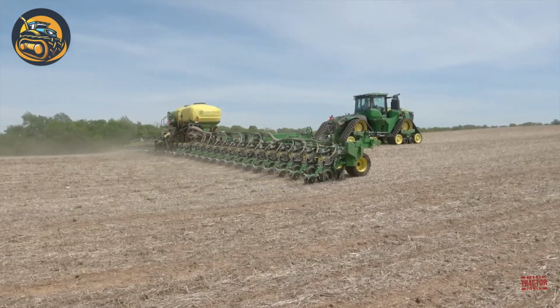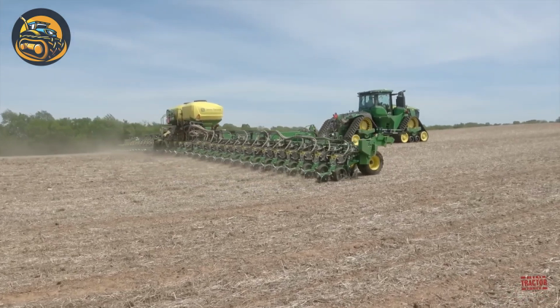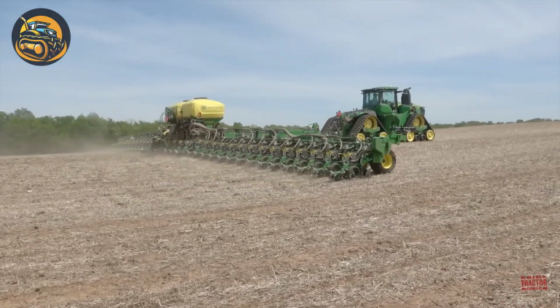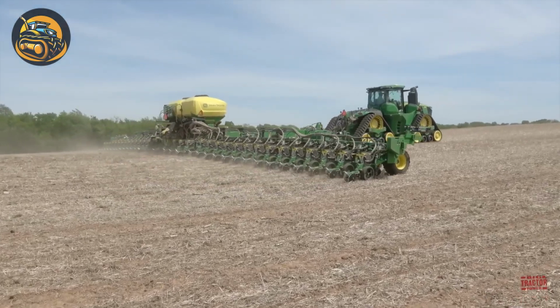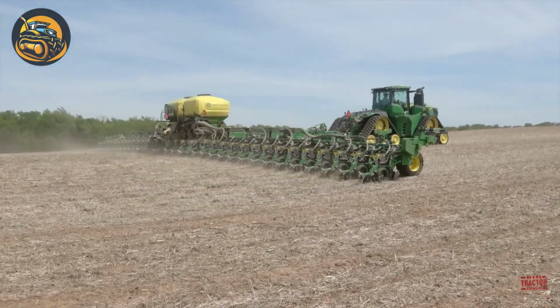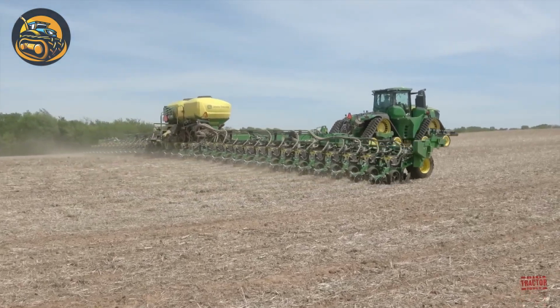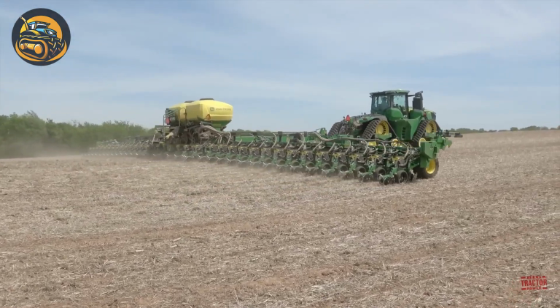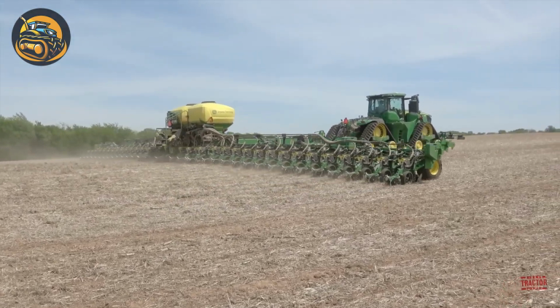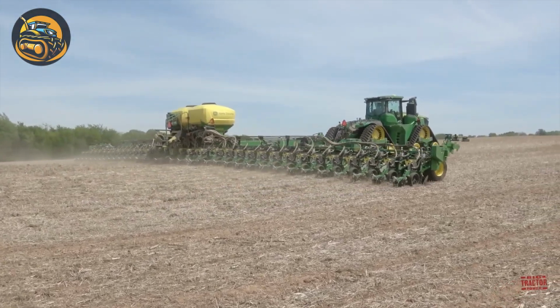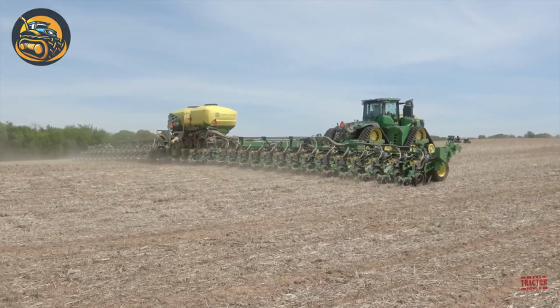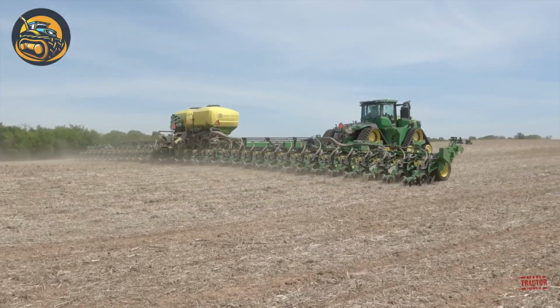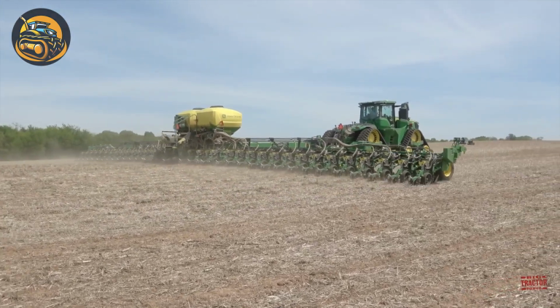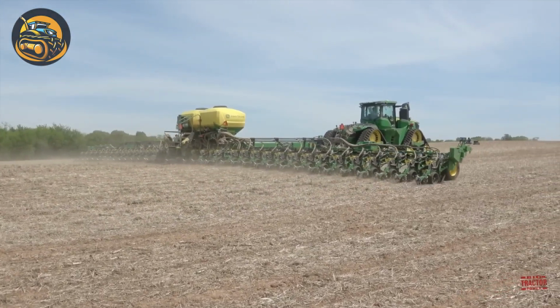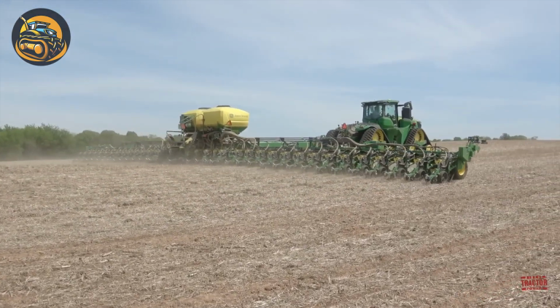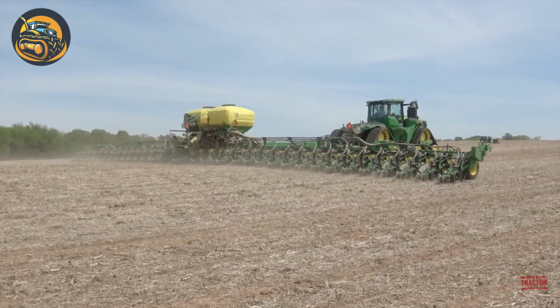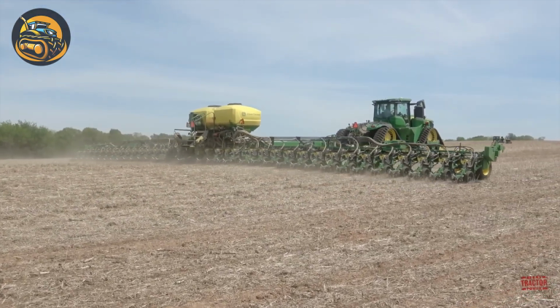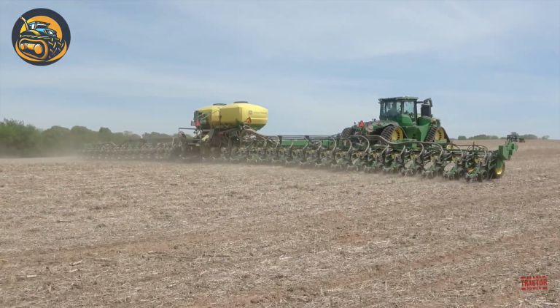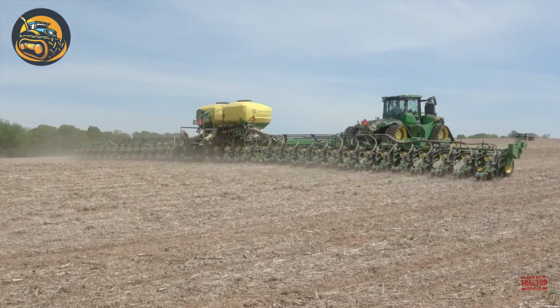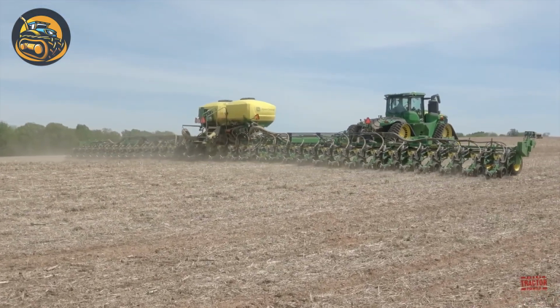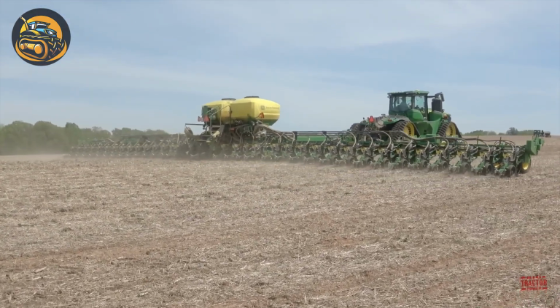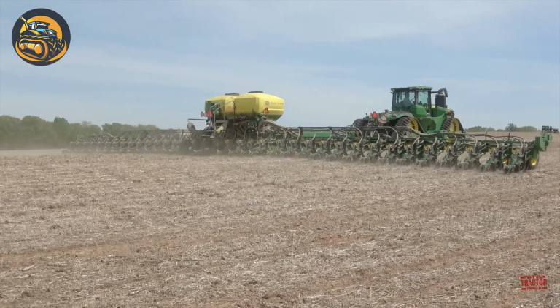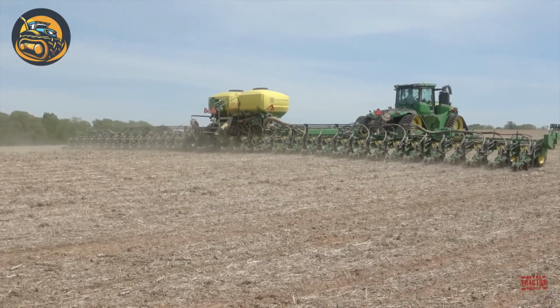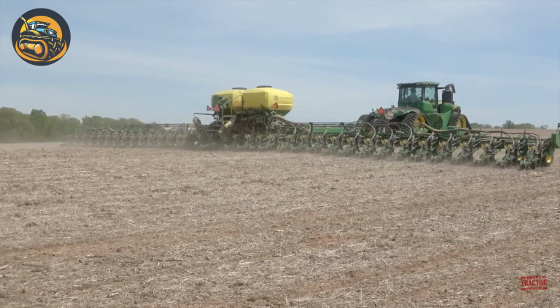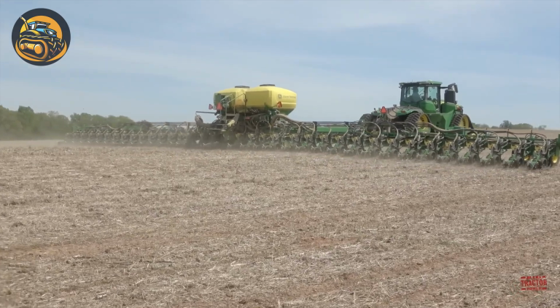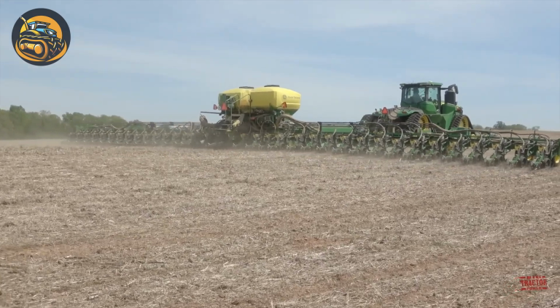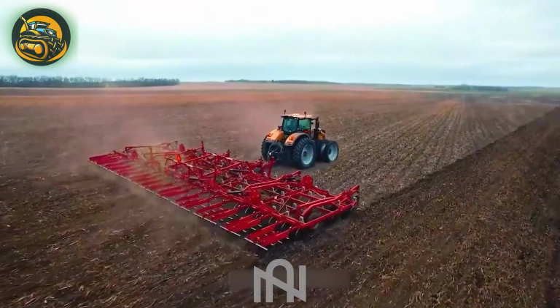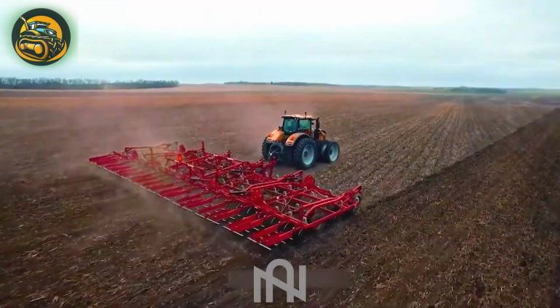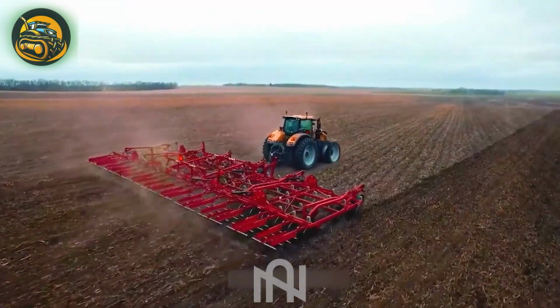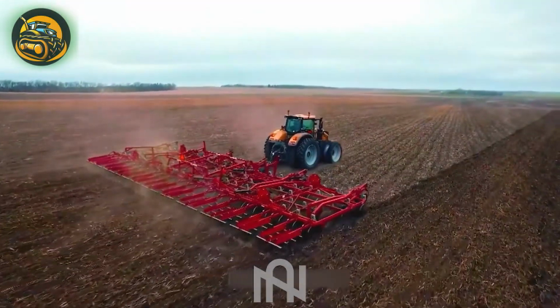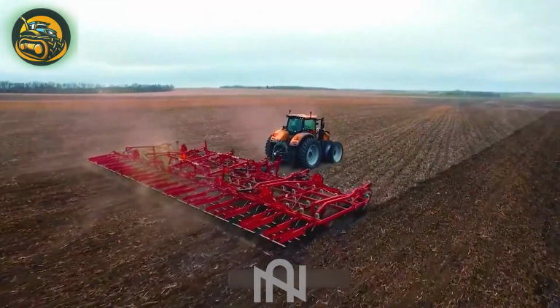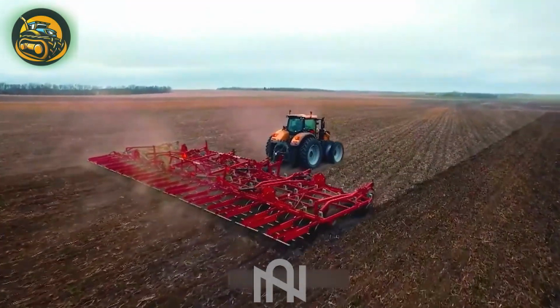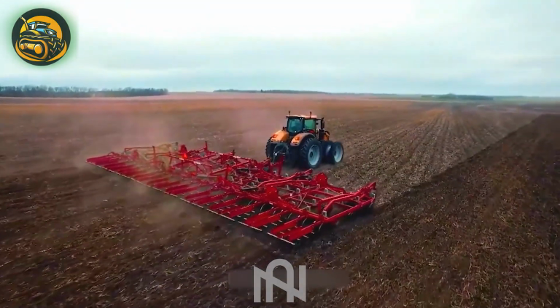The DB90 optimizes spacing, depth, and fertilization for efficient planting and high yields.